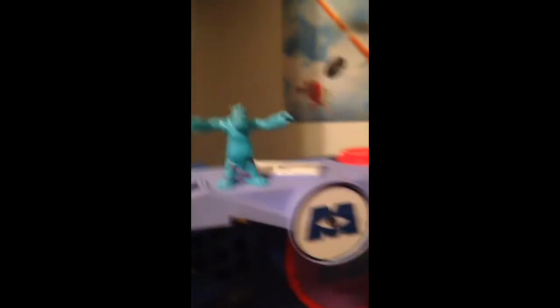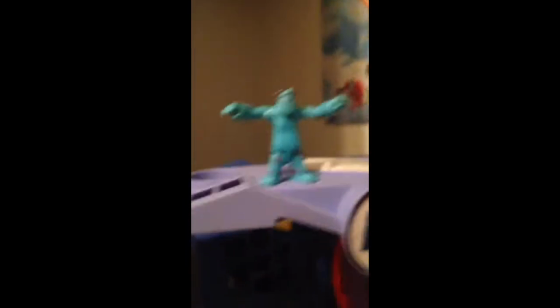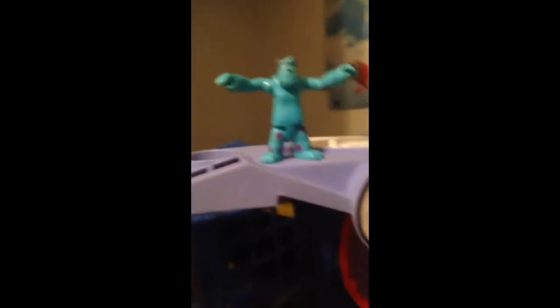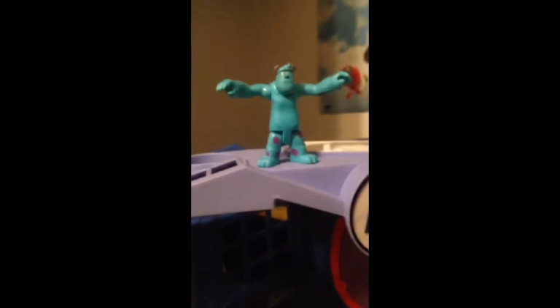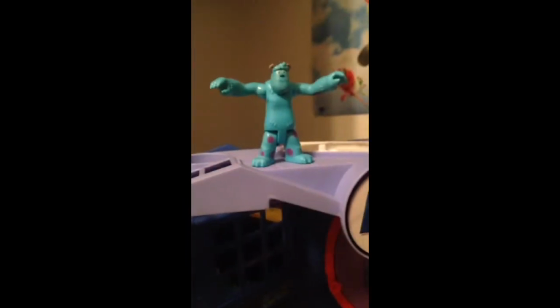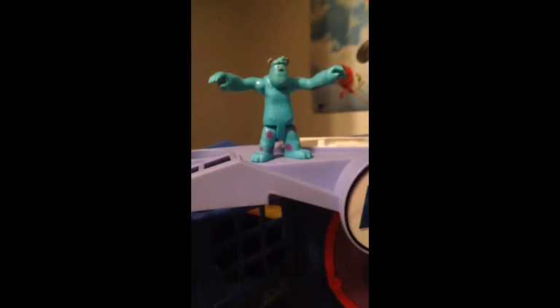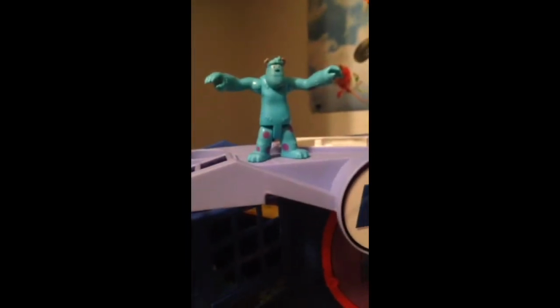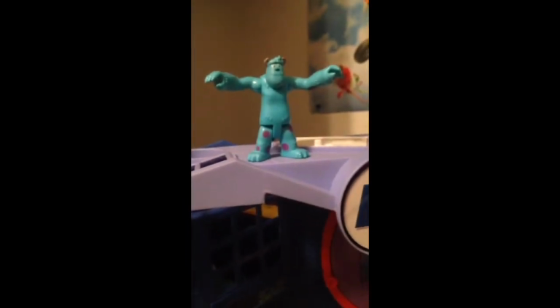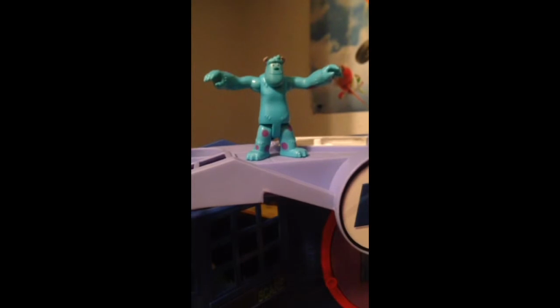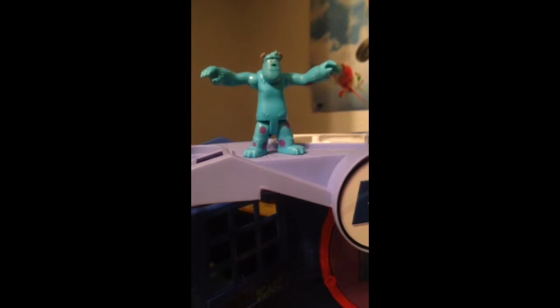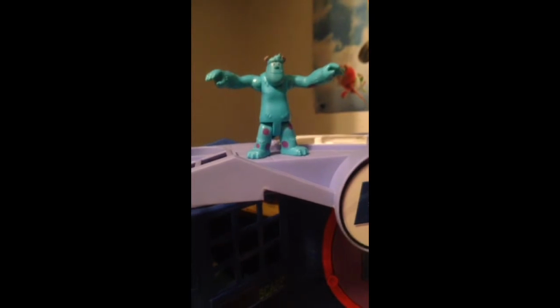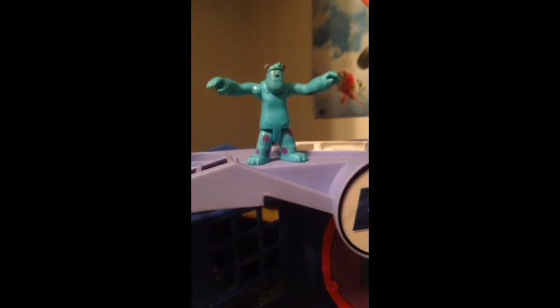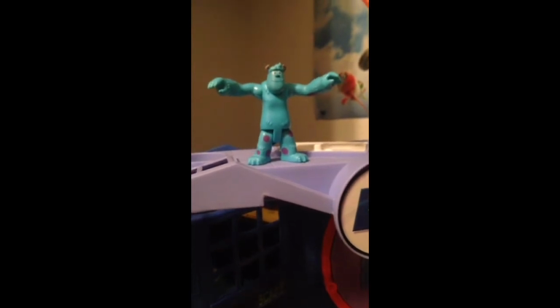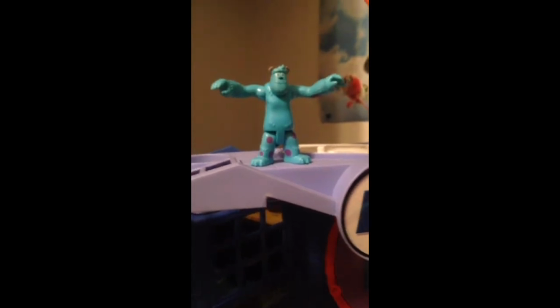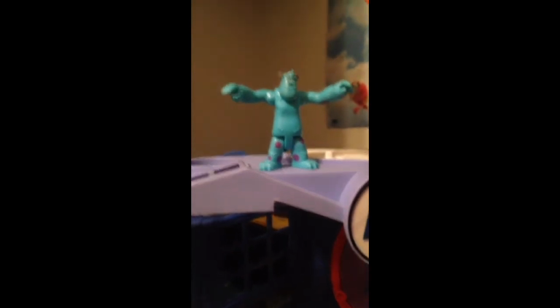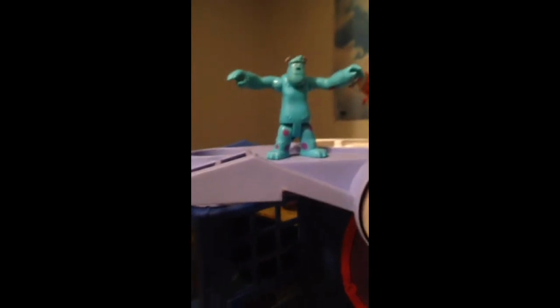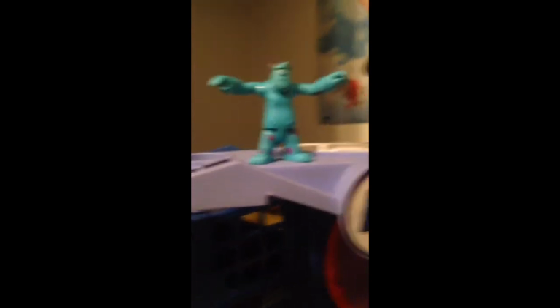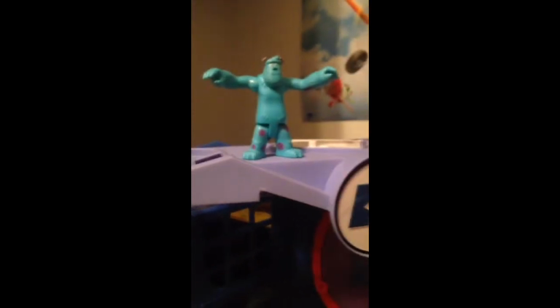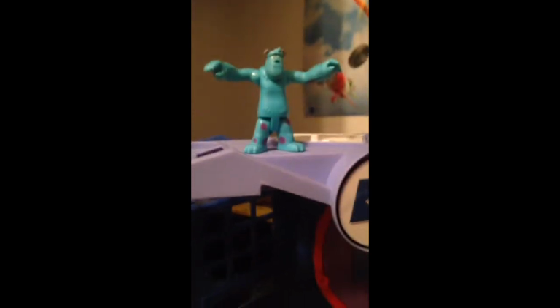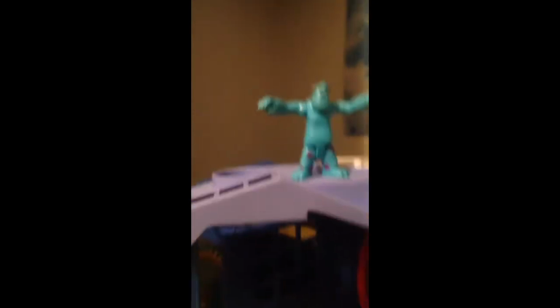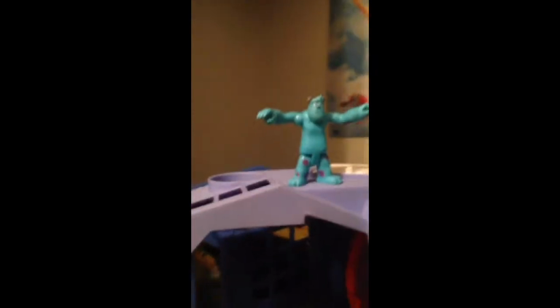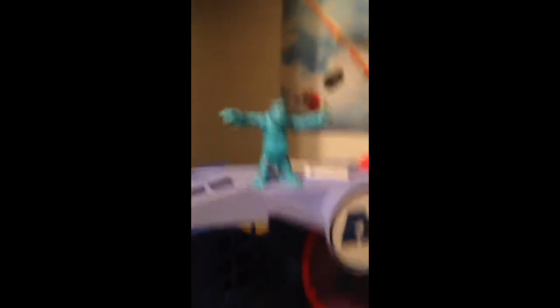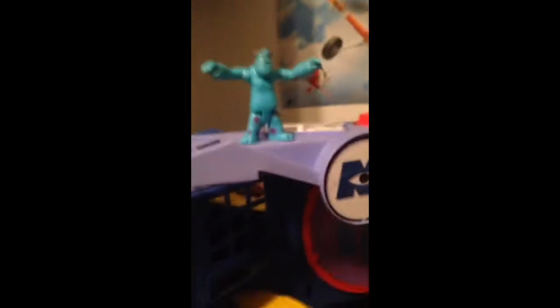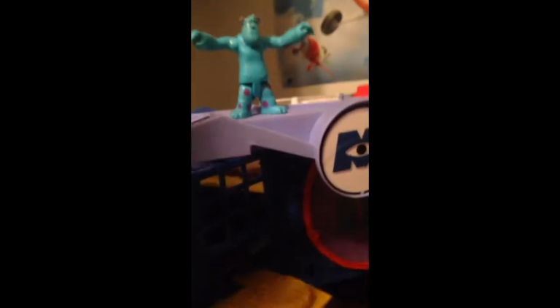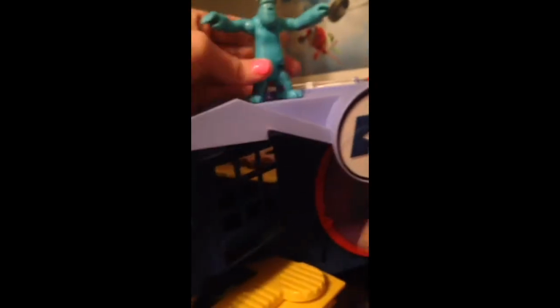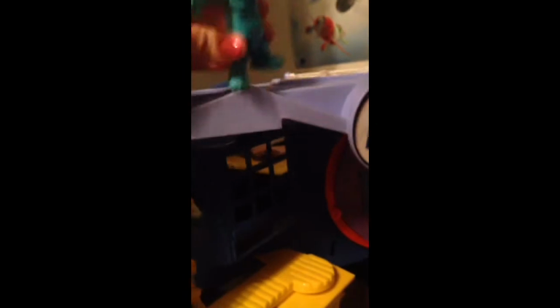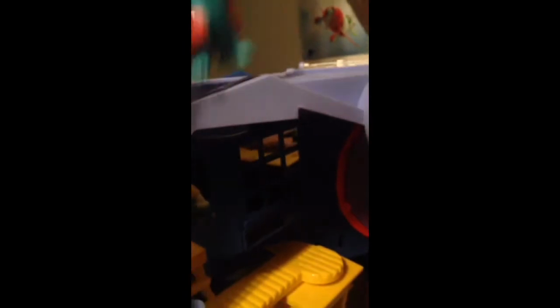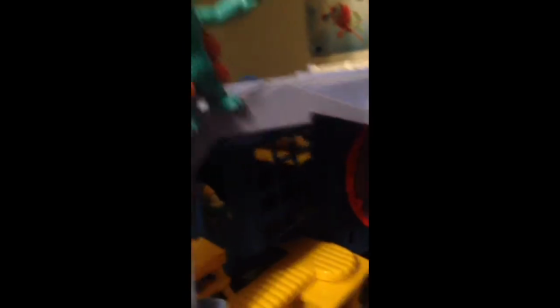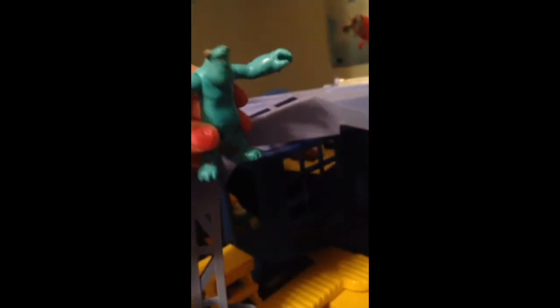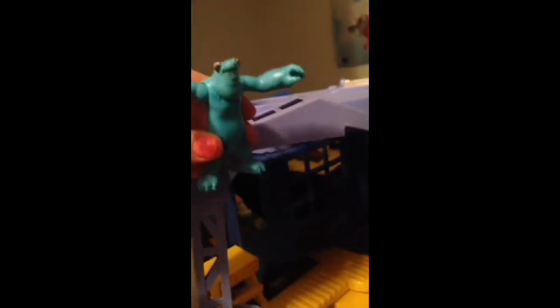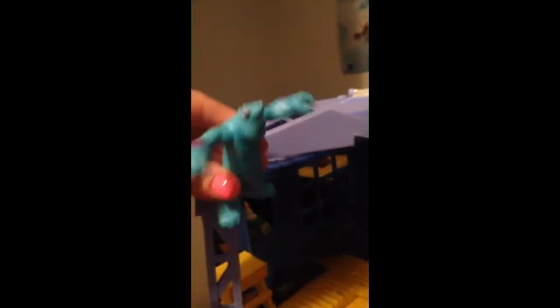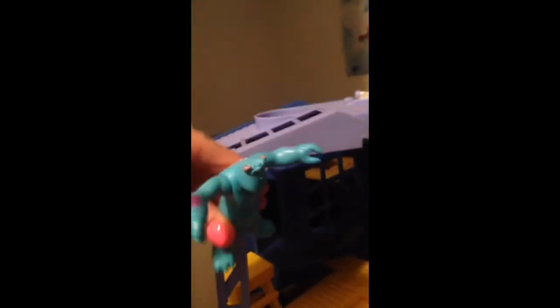Hi, I'm Sully the Monster and I'm a scarer at Monsters Inc. This is Monsters Inc. Let me show you.